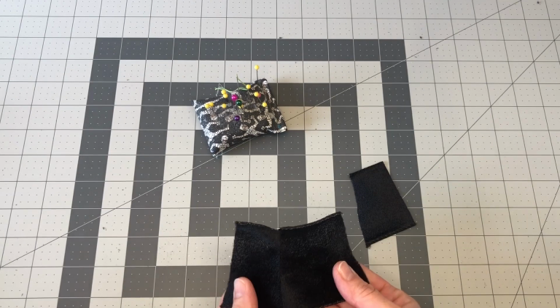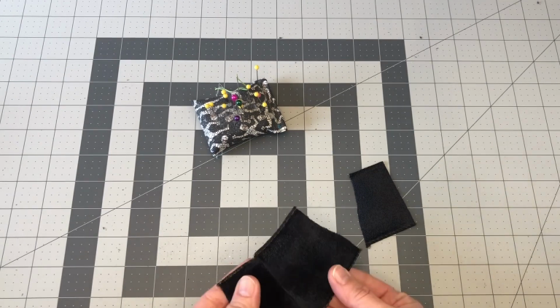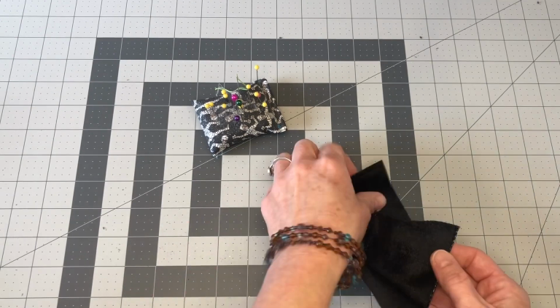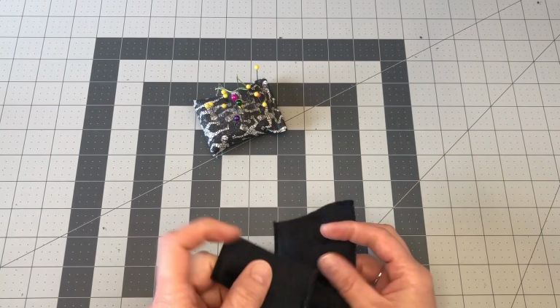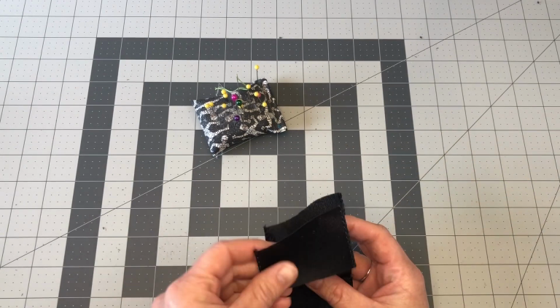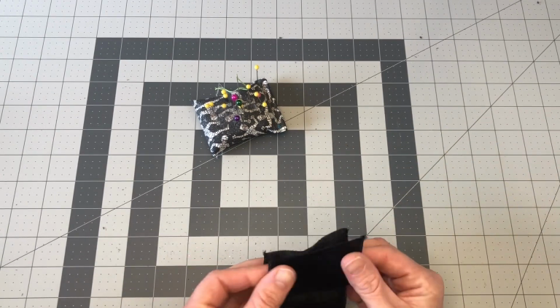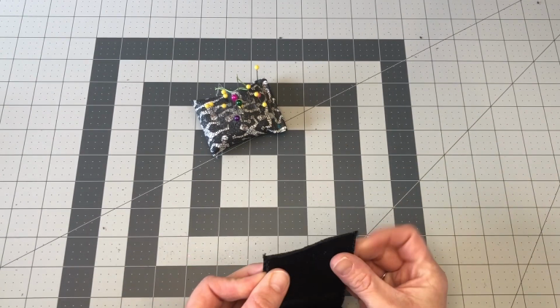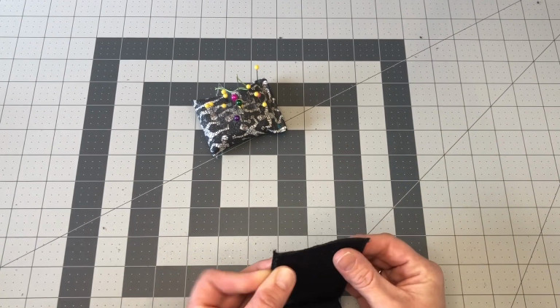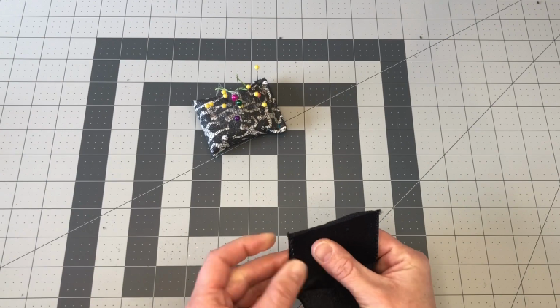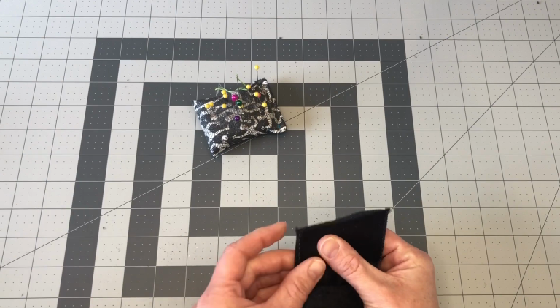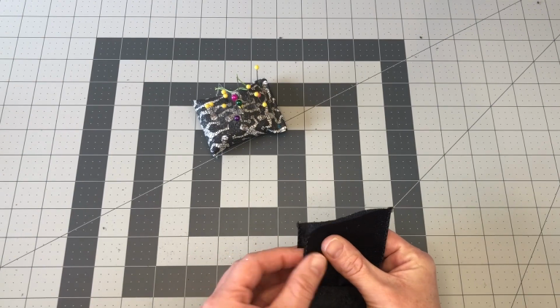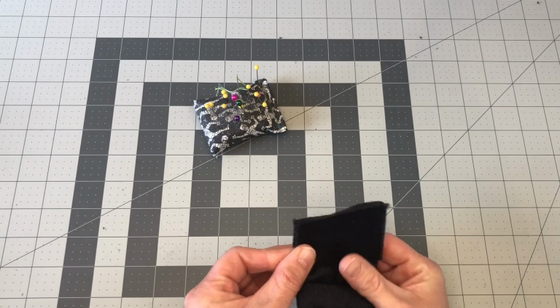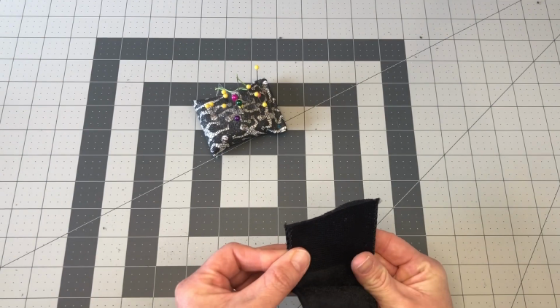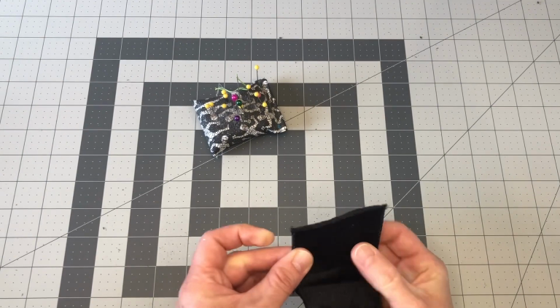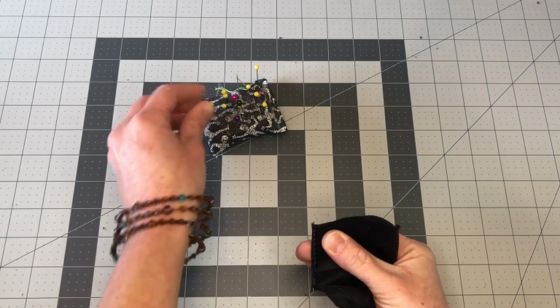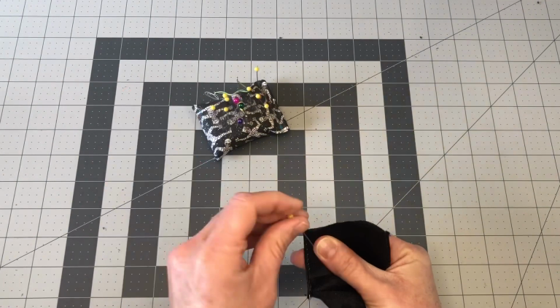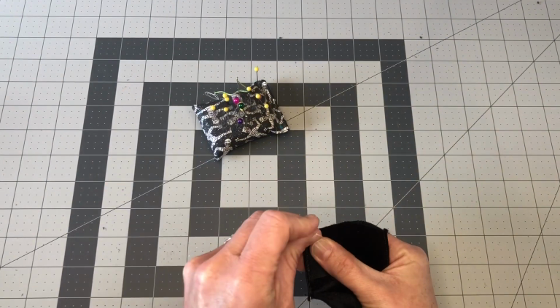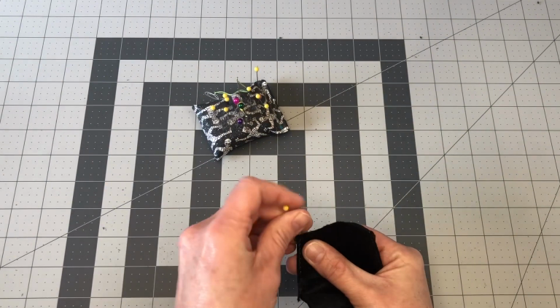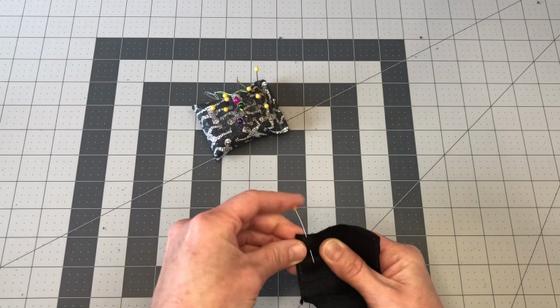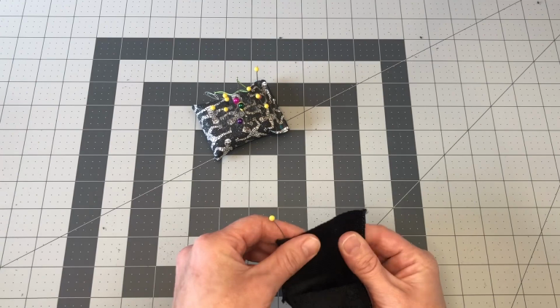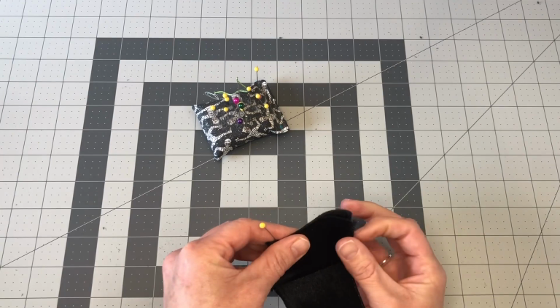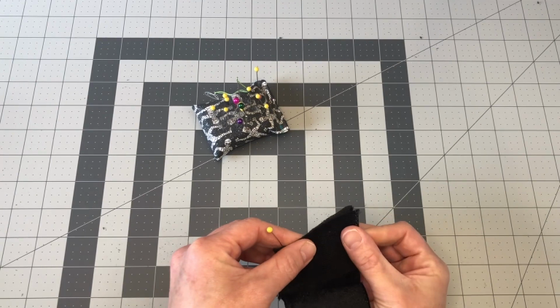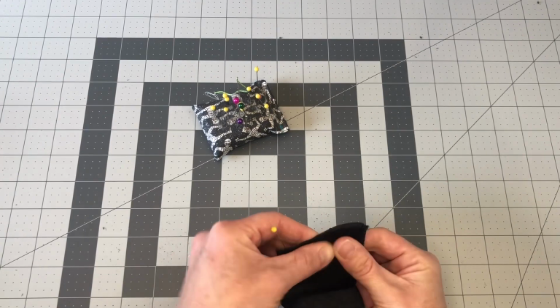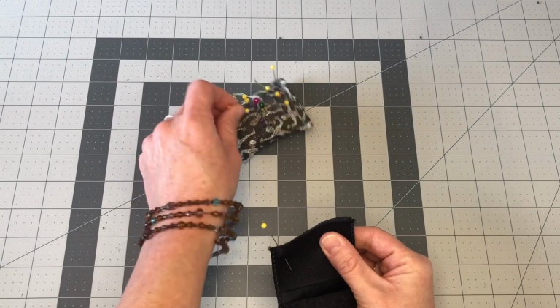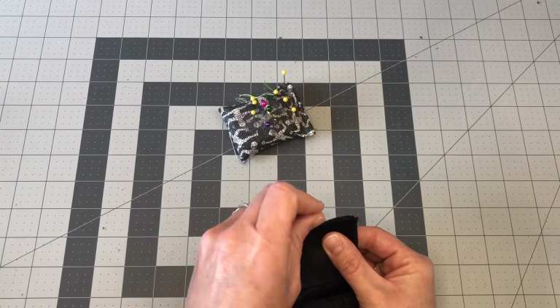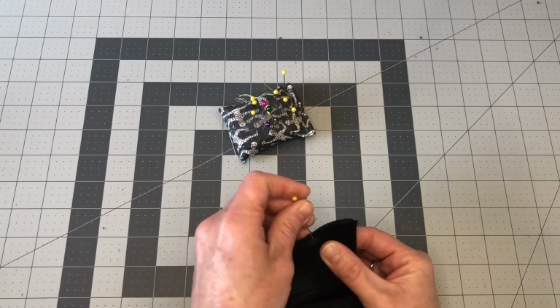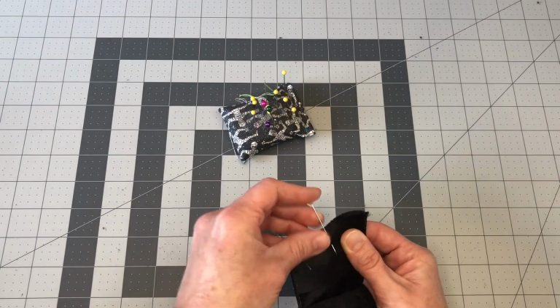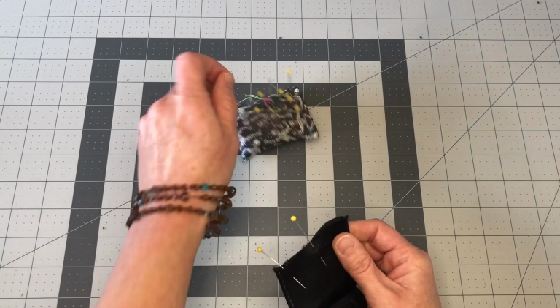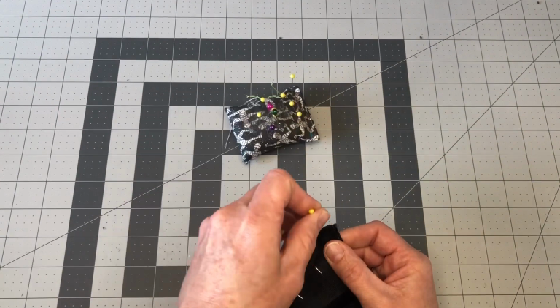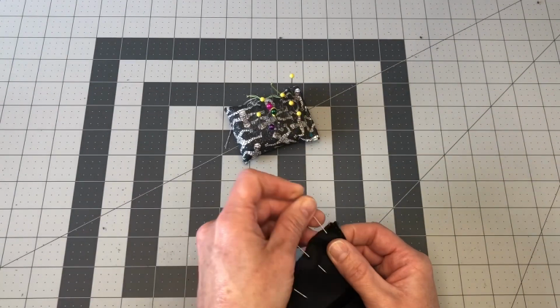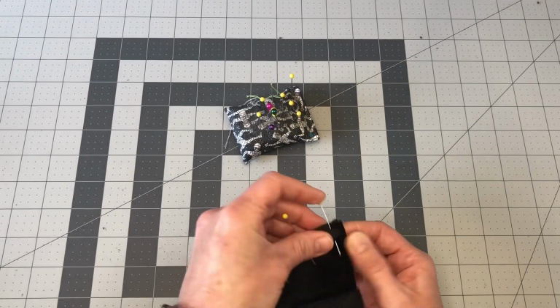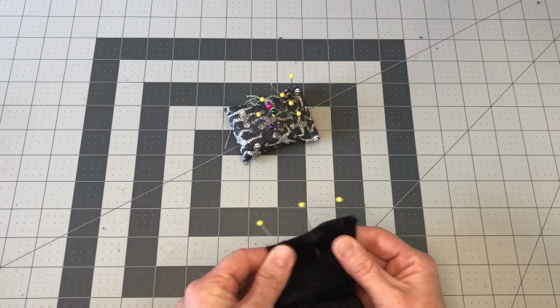Also, don't forget to backstitch top and bottom, because if clothing is going to be taken on and off and played with, you want it to be really secure. So backstitch the top and the bottom of the fabric. And again, I like a three for the width of my stitch.